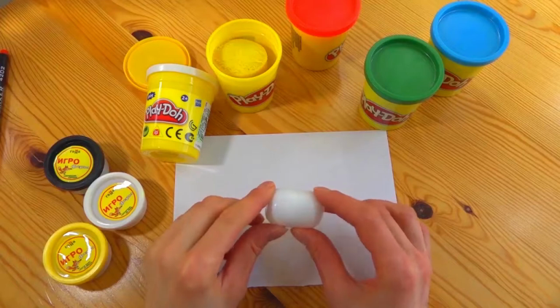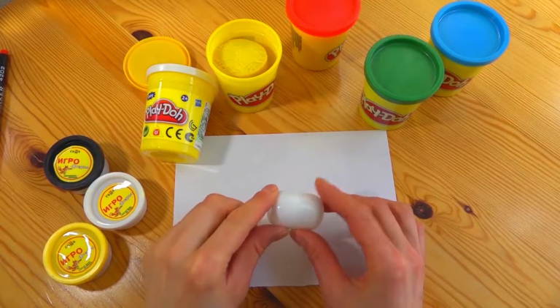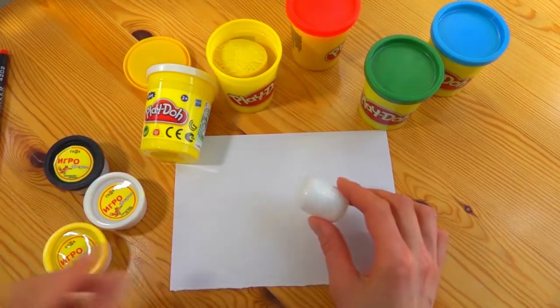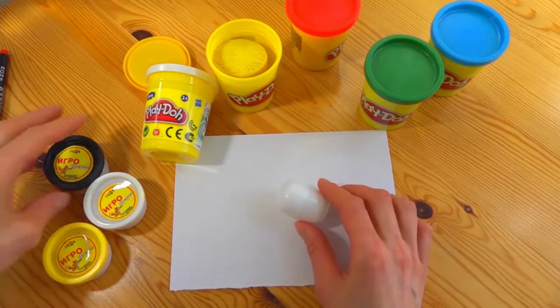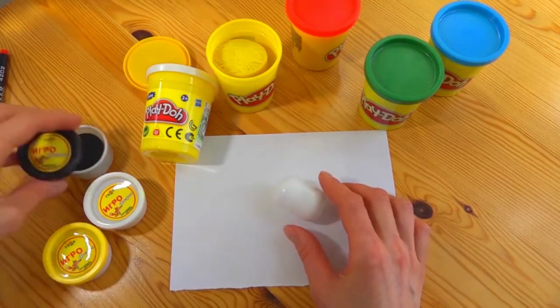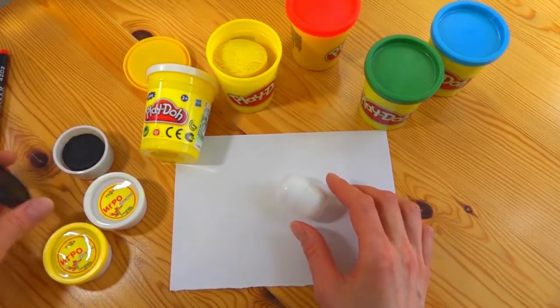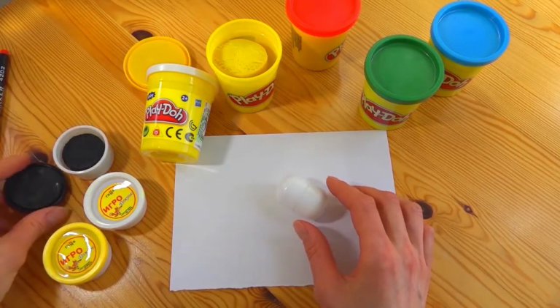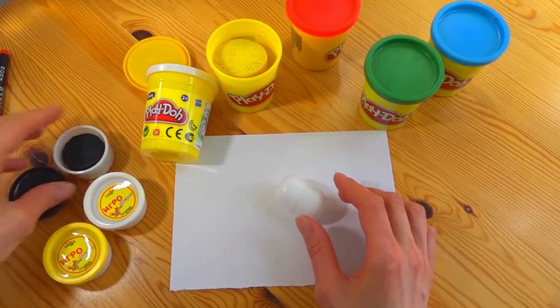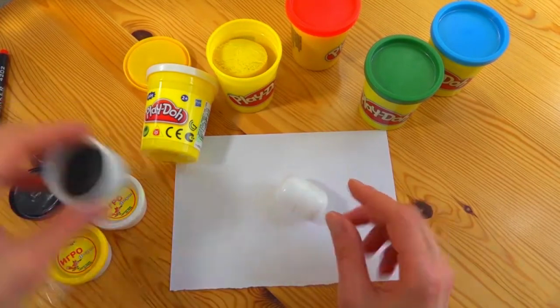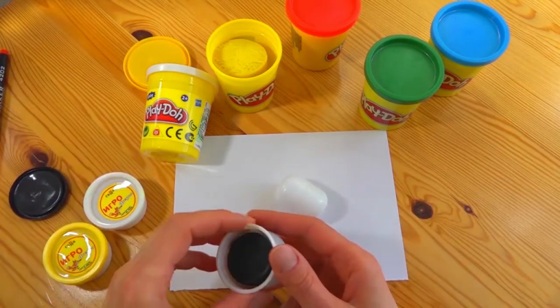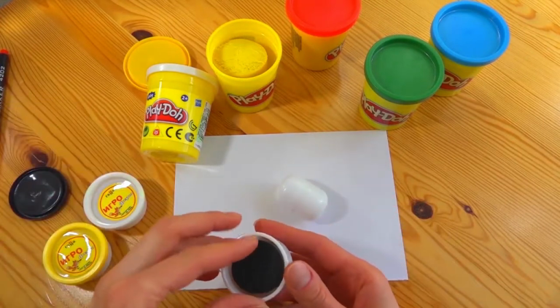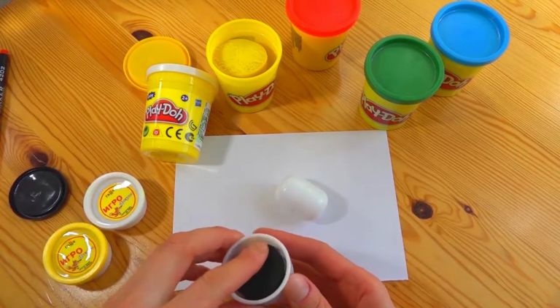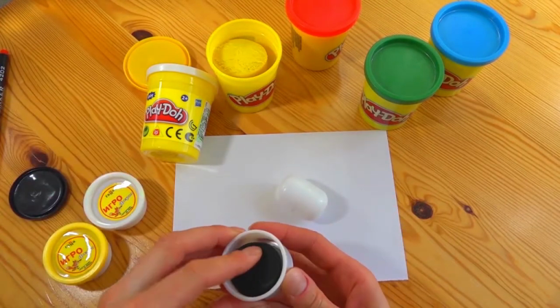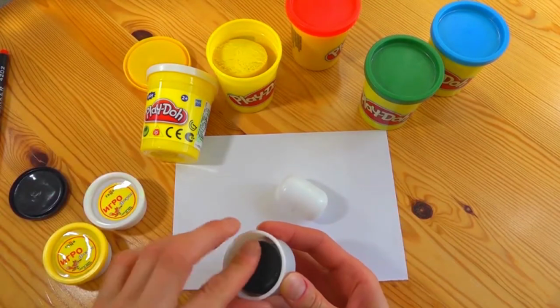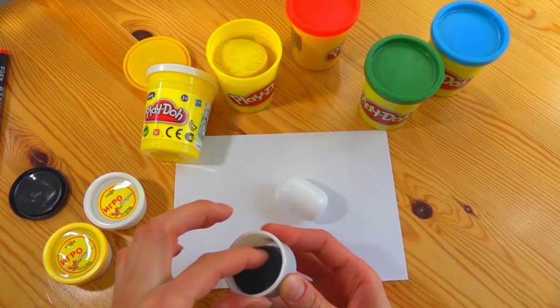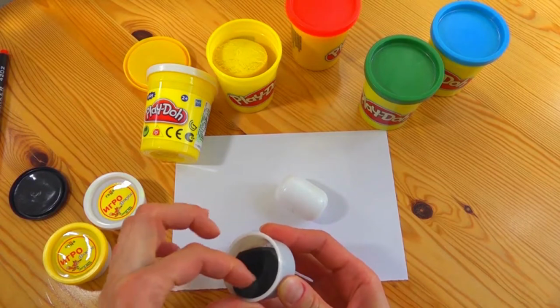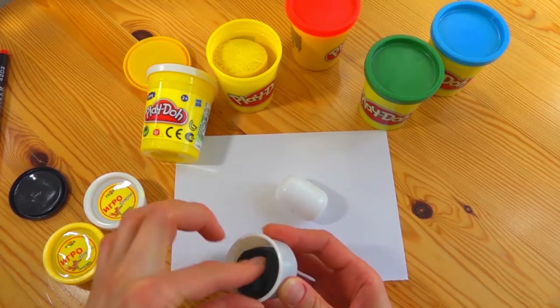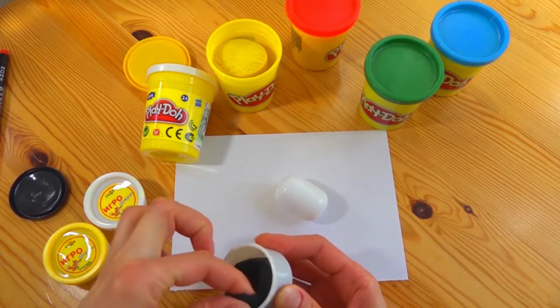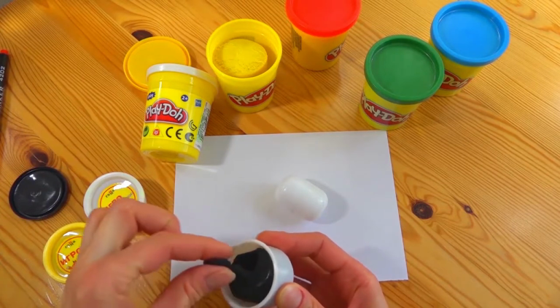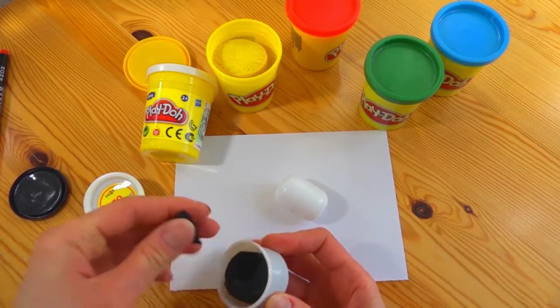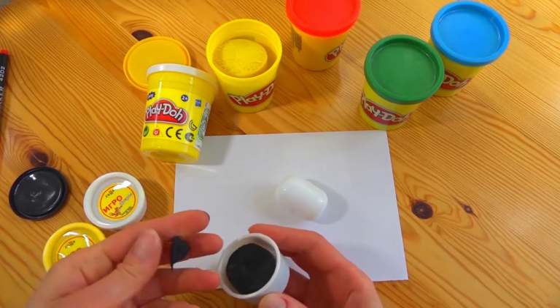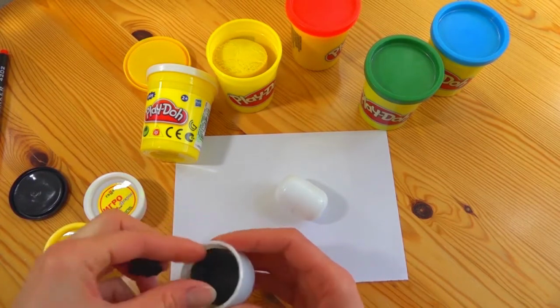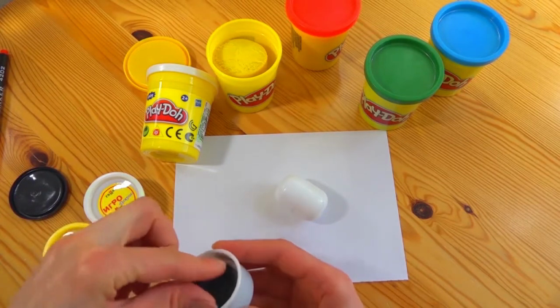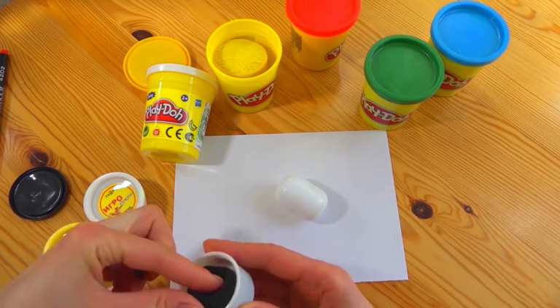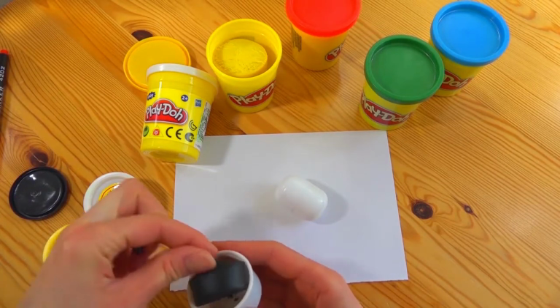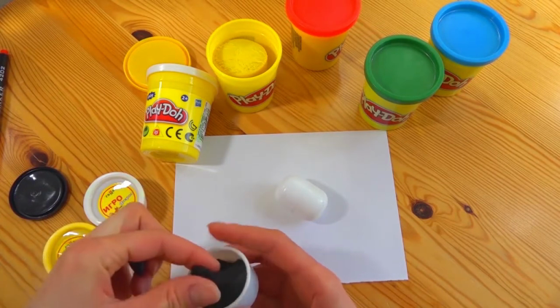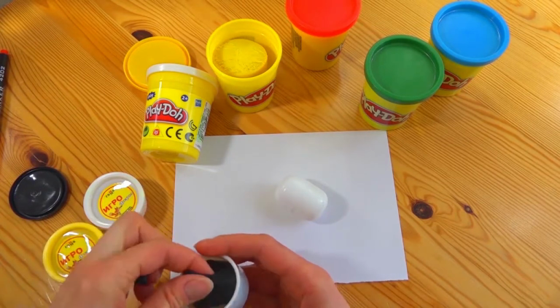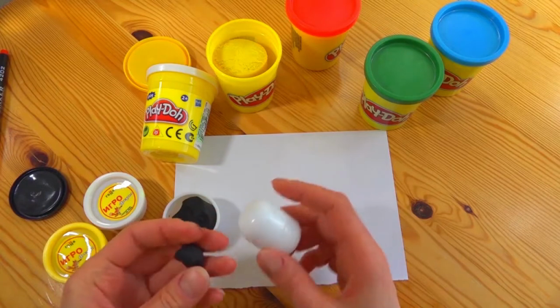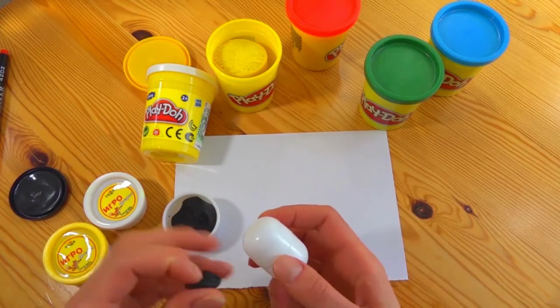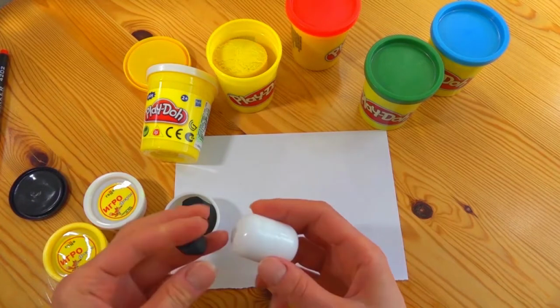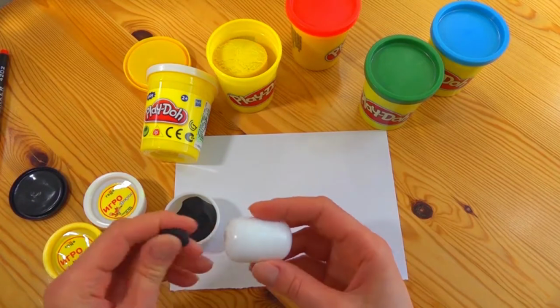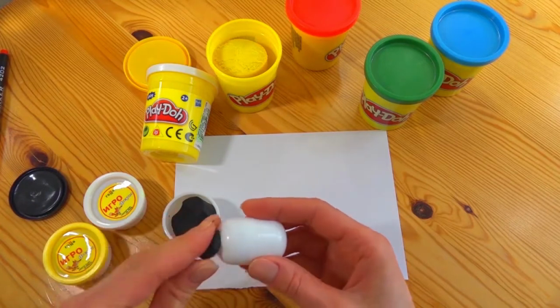Hey everyone! Today we're going to make a small hedgehog. For this we'll need a capsule and some plasticine. Let's take the black color for the muzzle and the body.